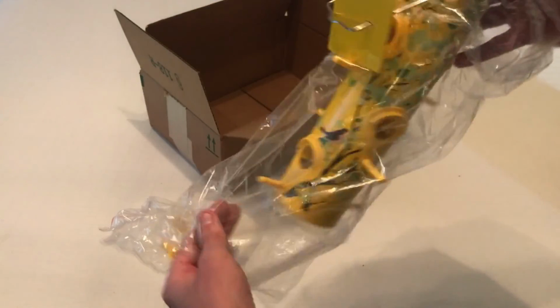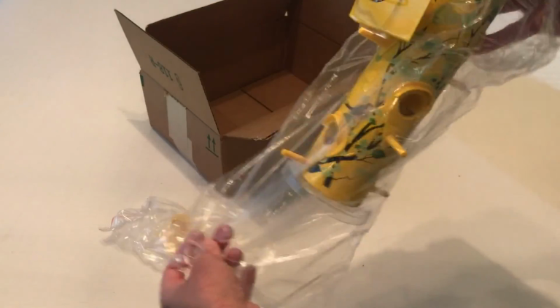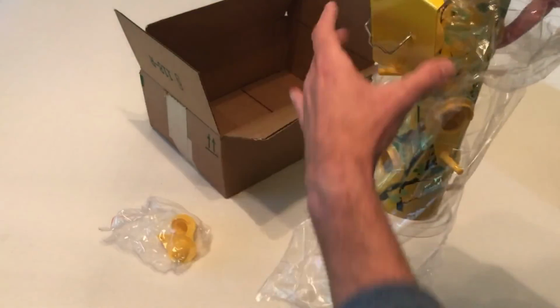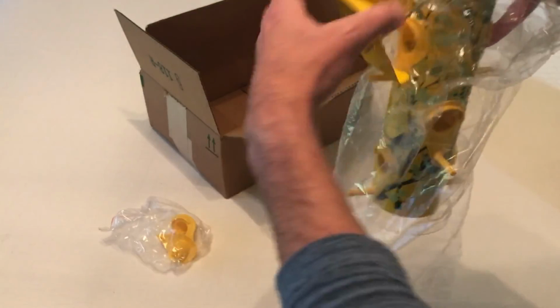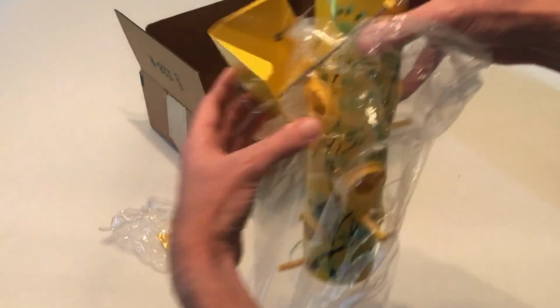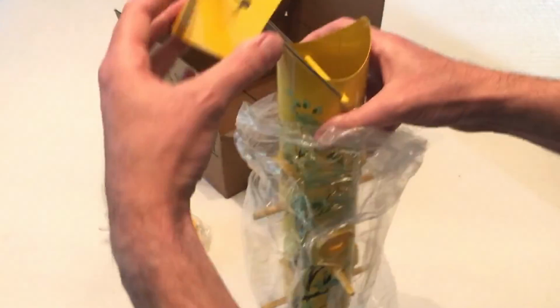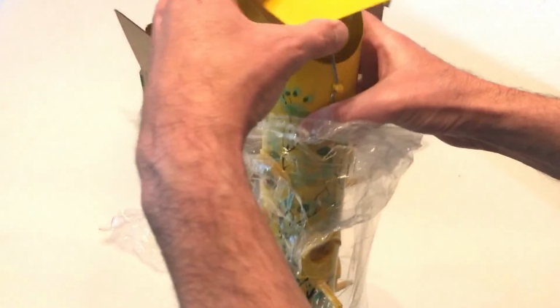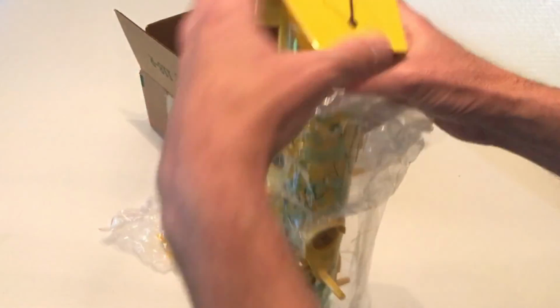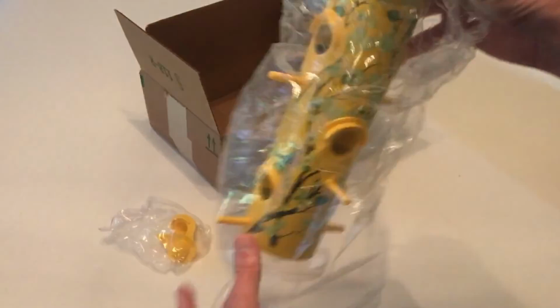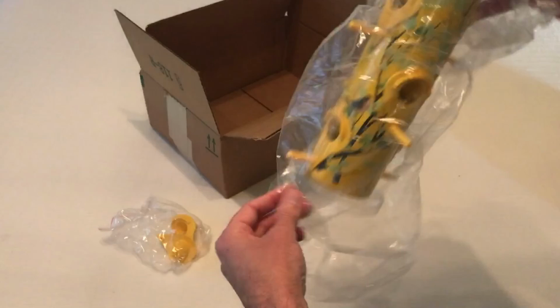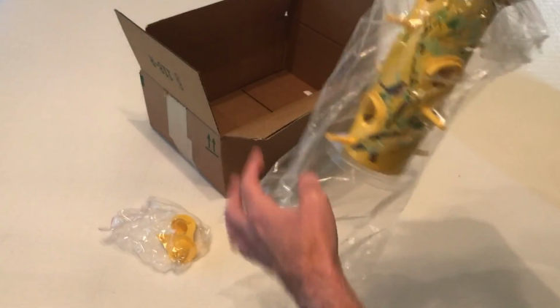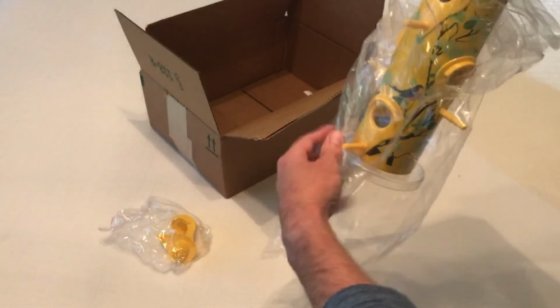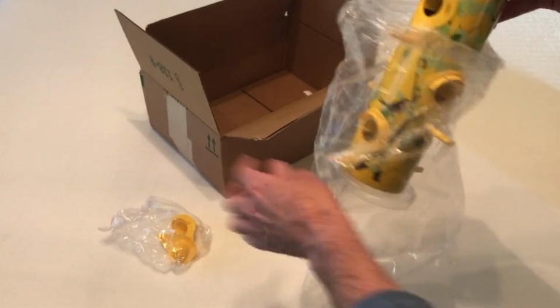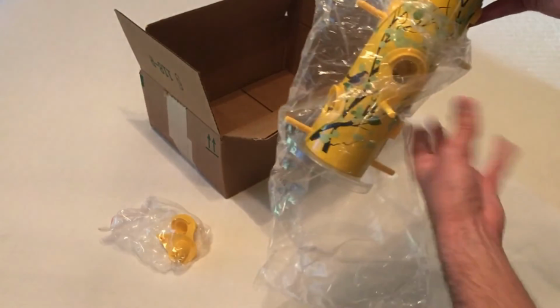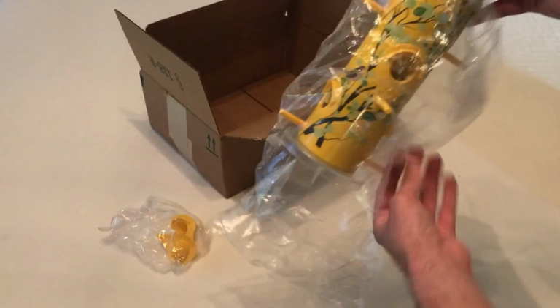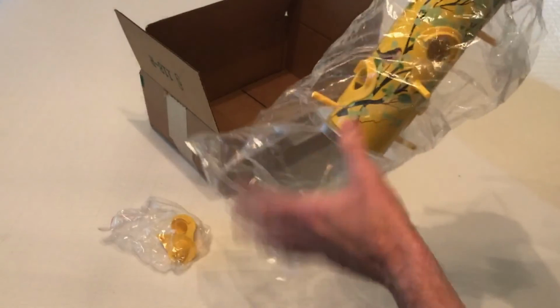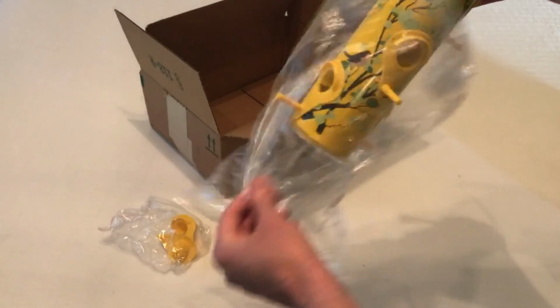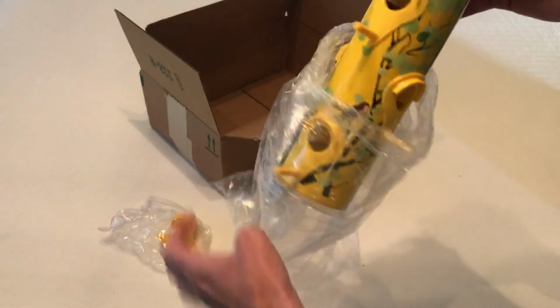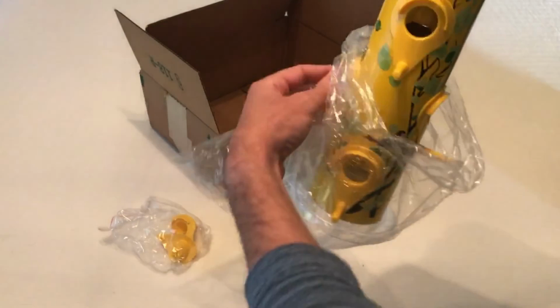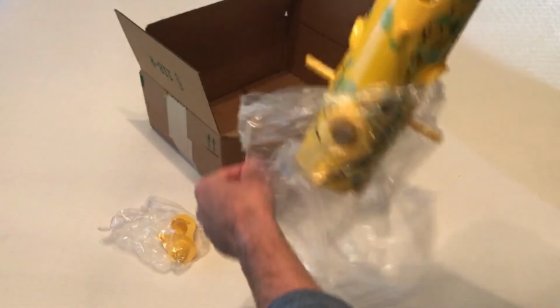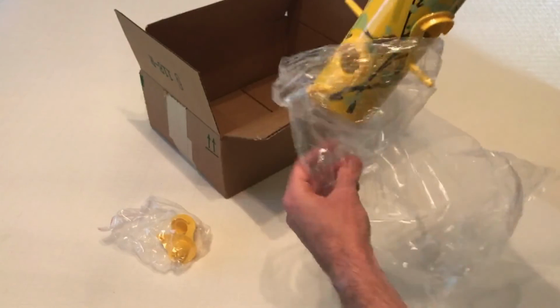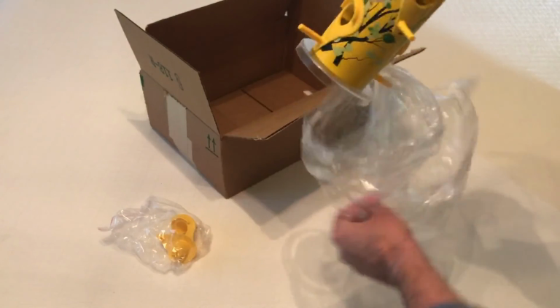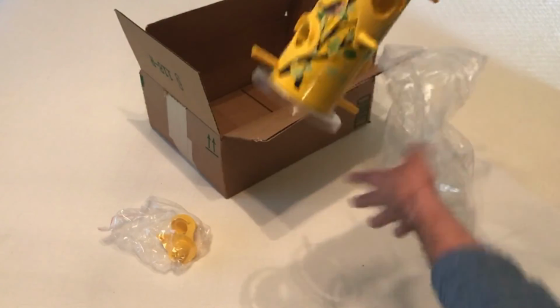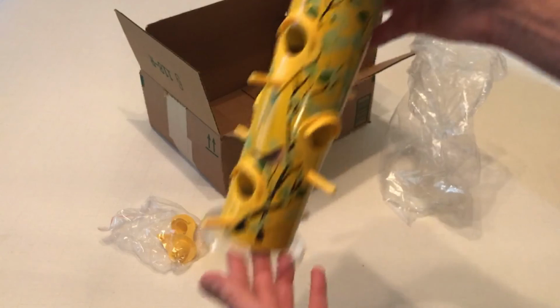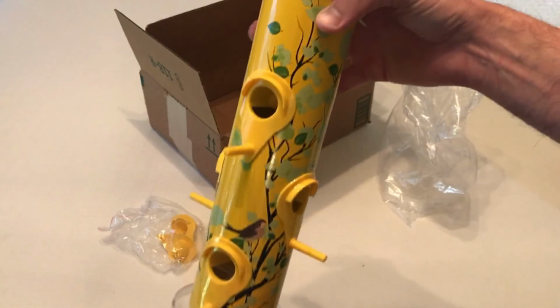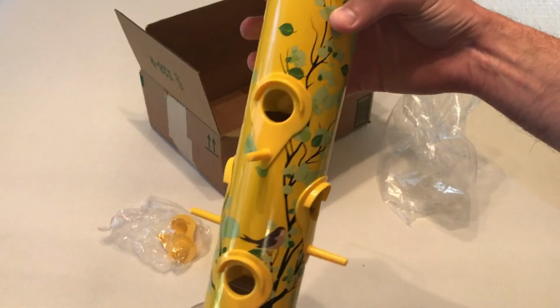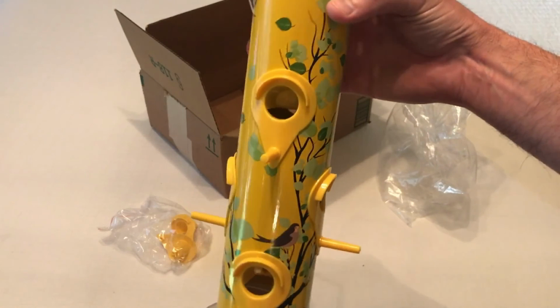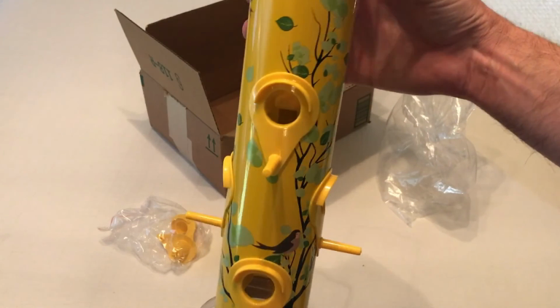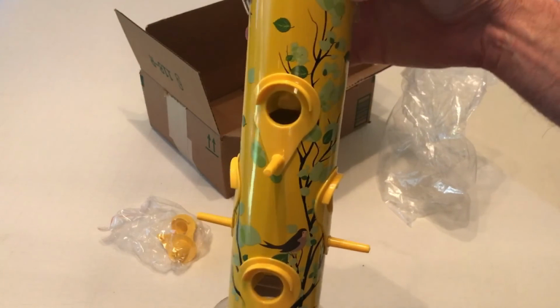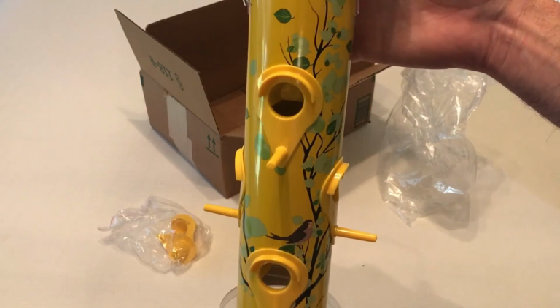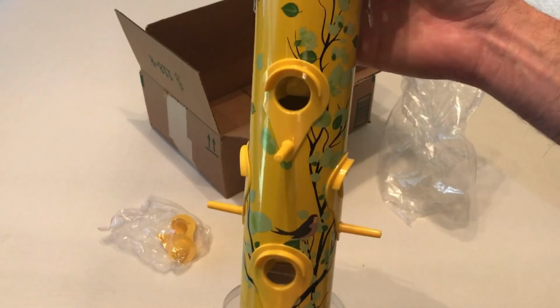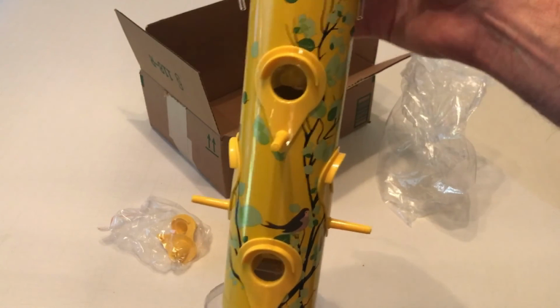Most of the tube feeders that I have are clear, where you can see your seed through the feeder. My wife liked this one because it was more decorative — she thought it would look better in the yard, and so that's why I purchased it.